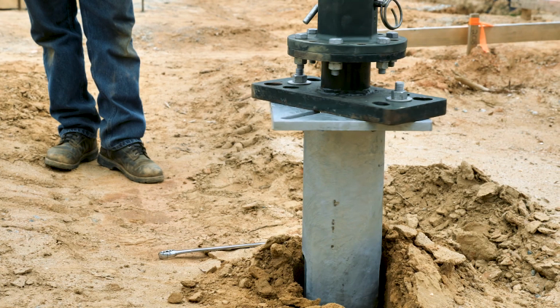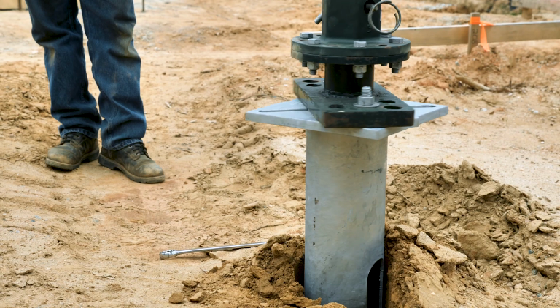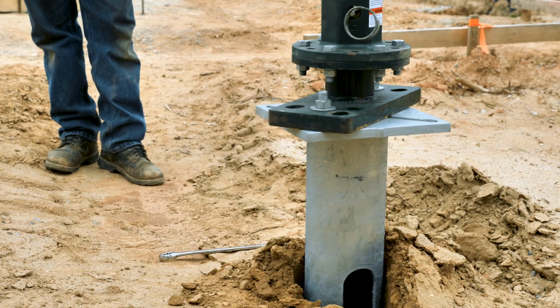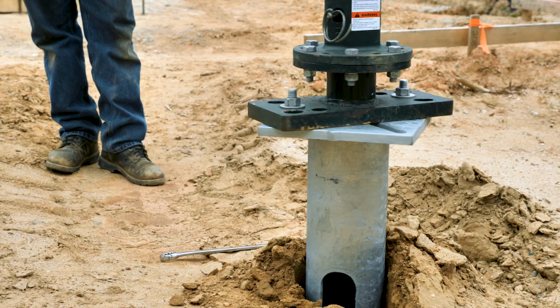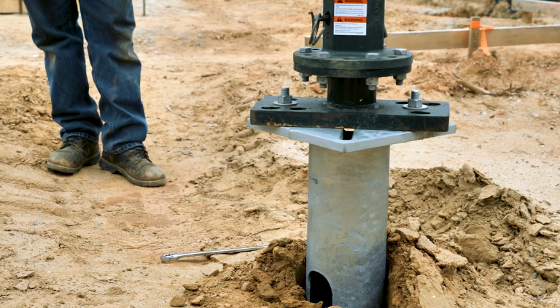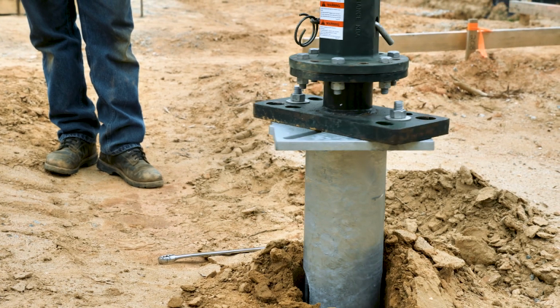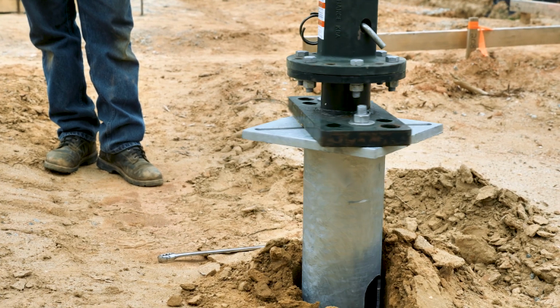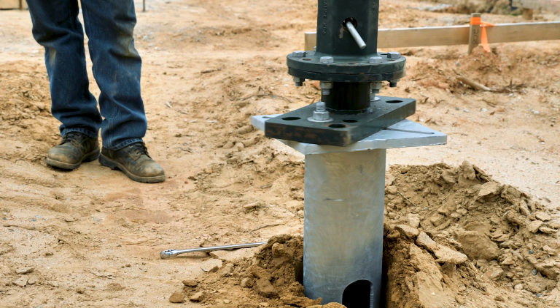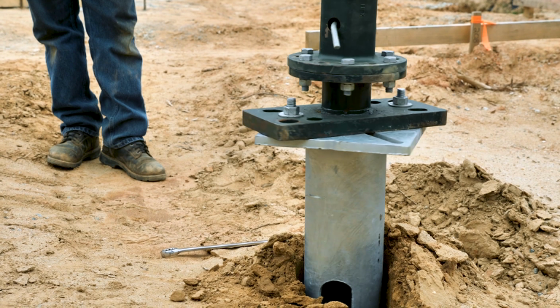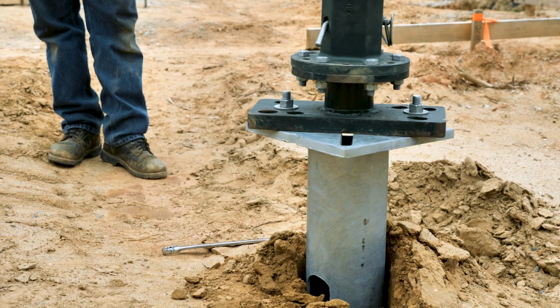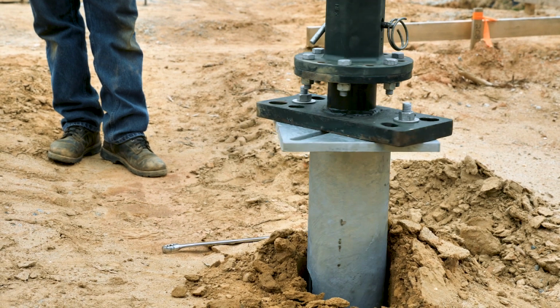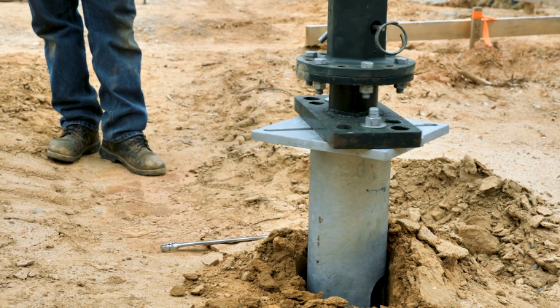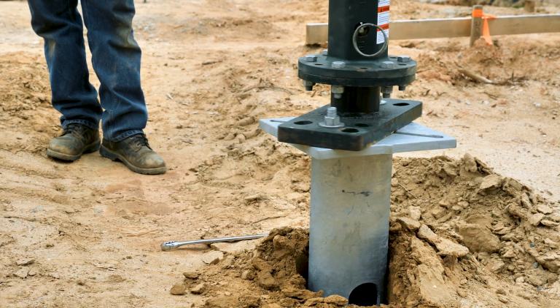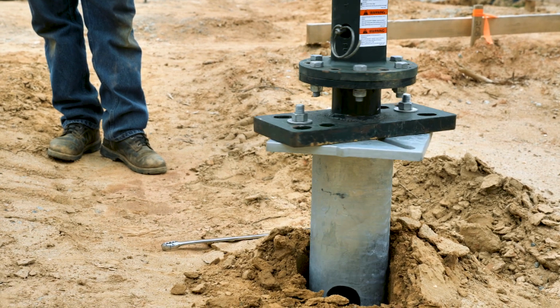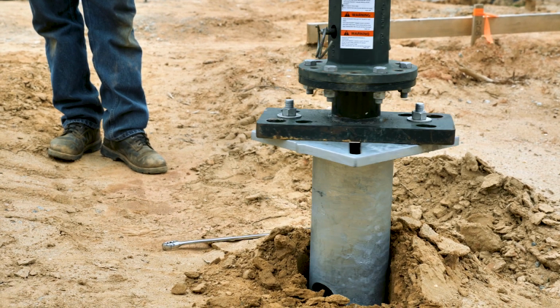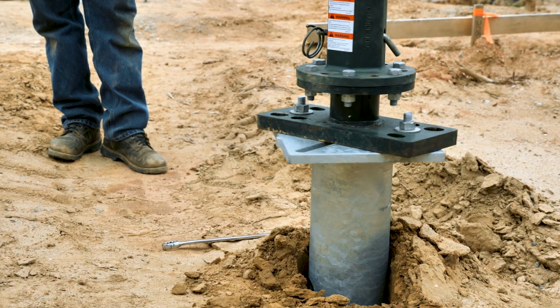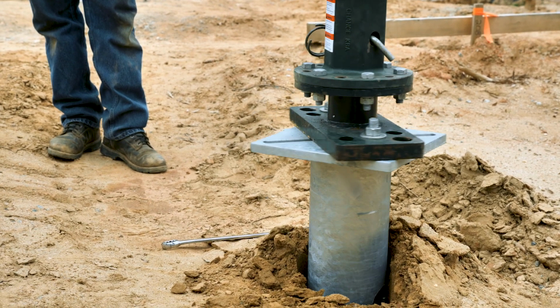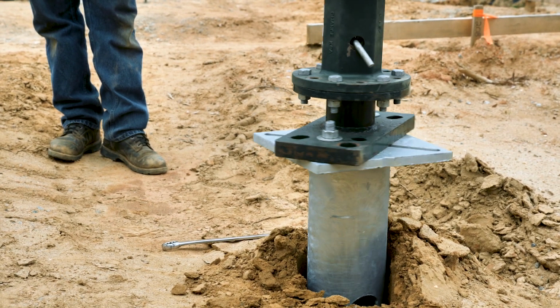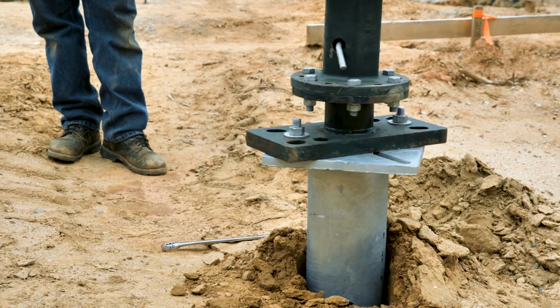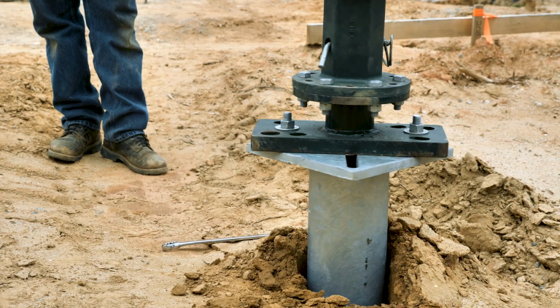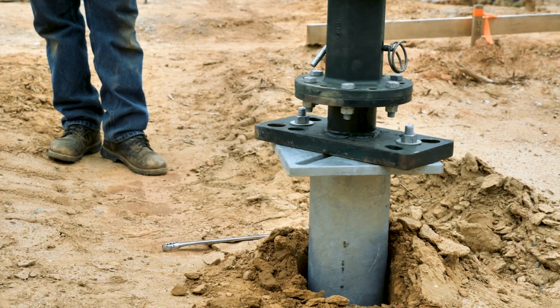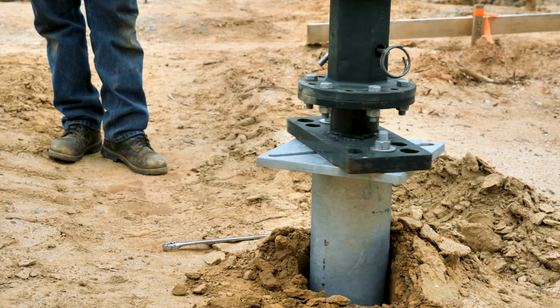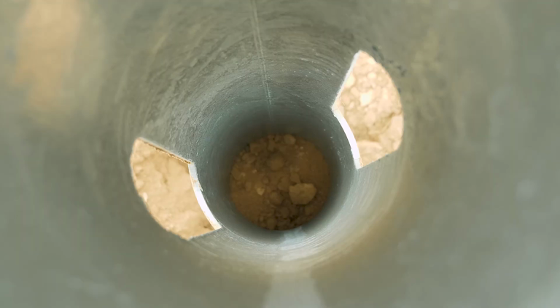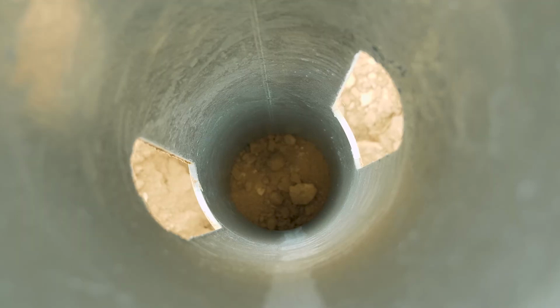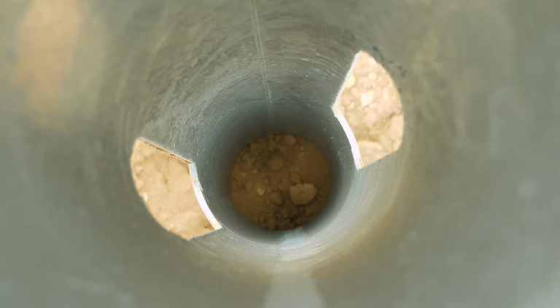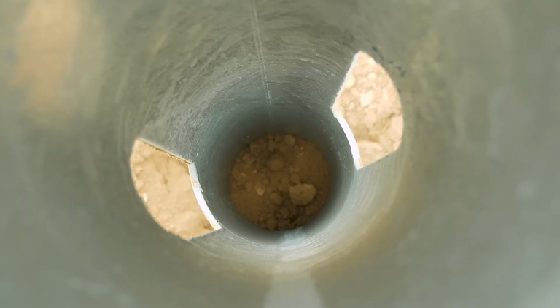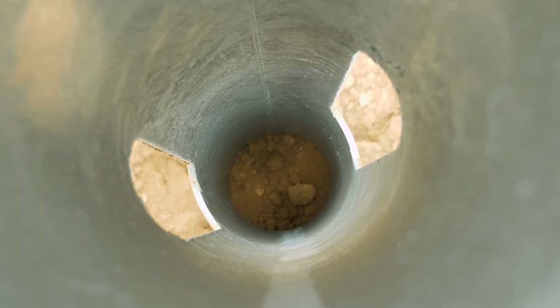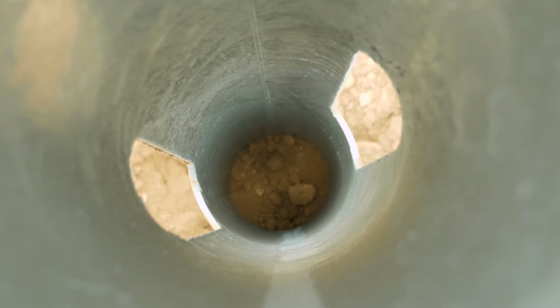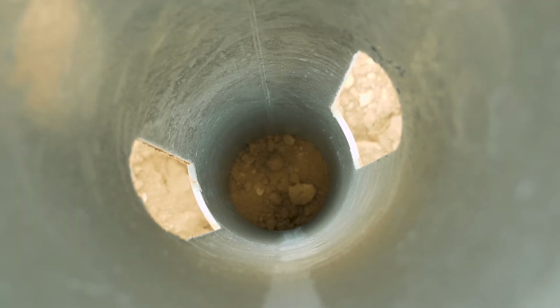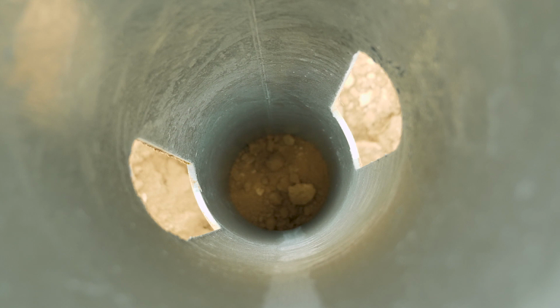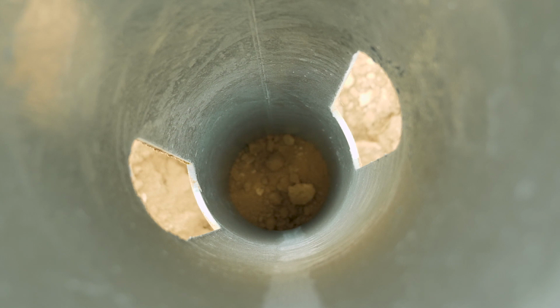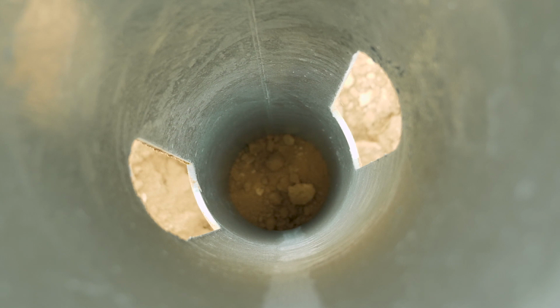Continue to install the foundation, applying down pressure during the installation in one smooth continuous motion. As the foundation is installed, soil will enter into the foundation at the helix opening. It will create a plug inside the foundation, not allowing the foundation to fill up.